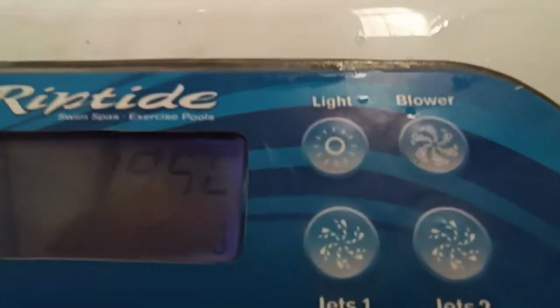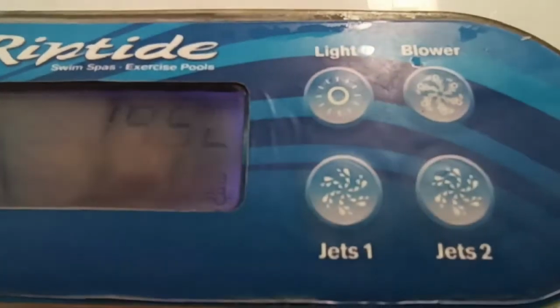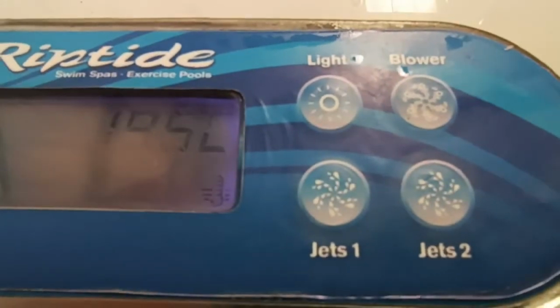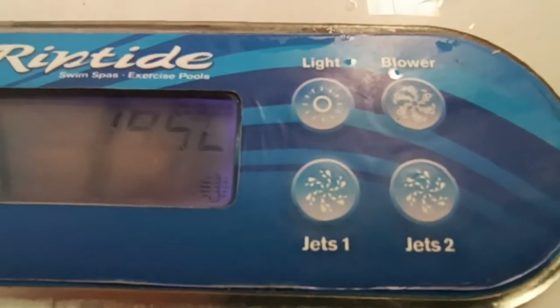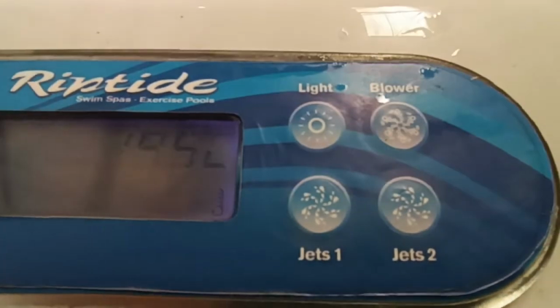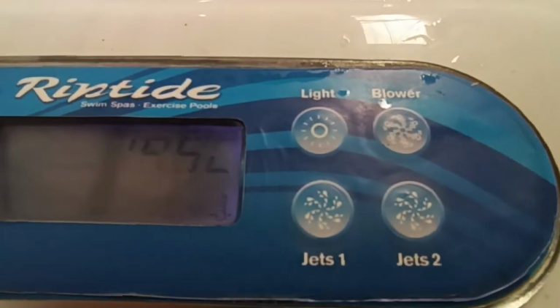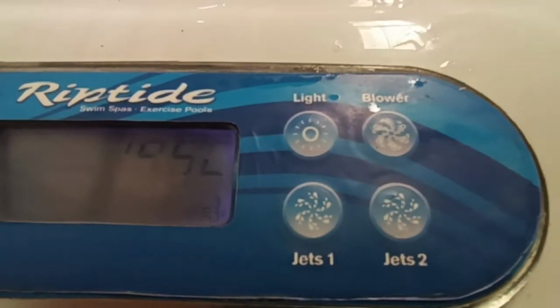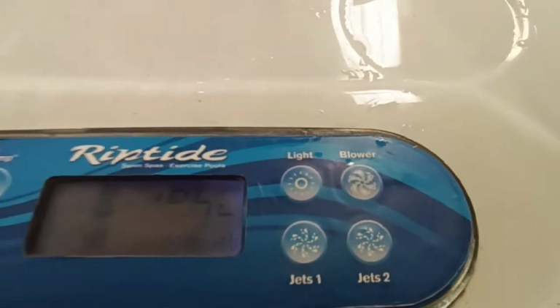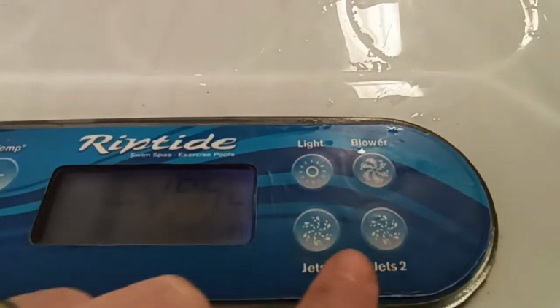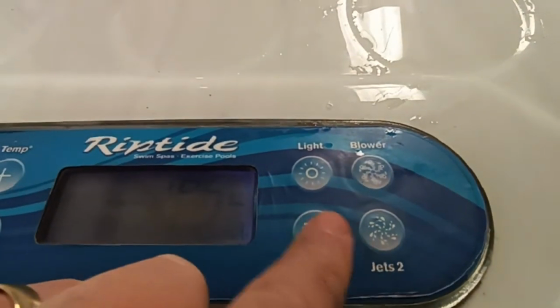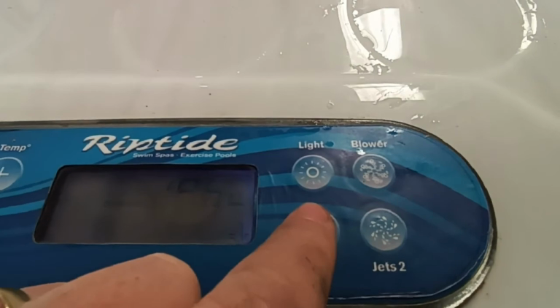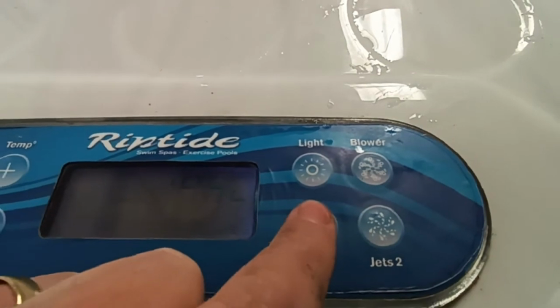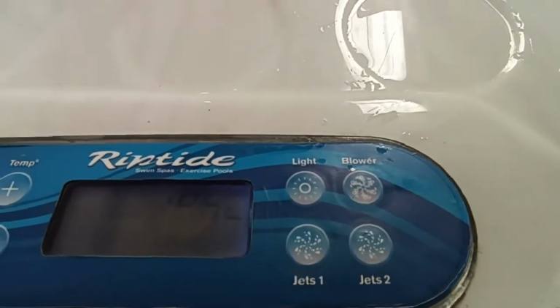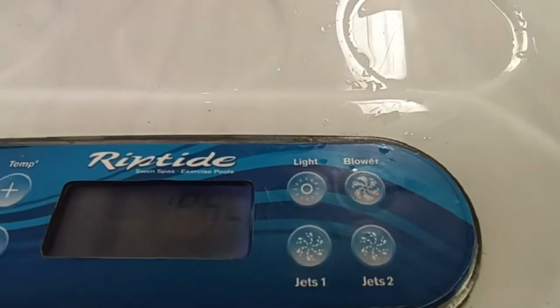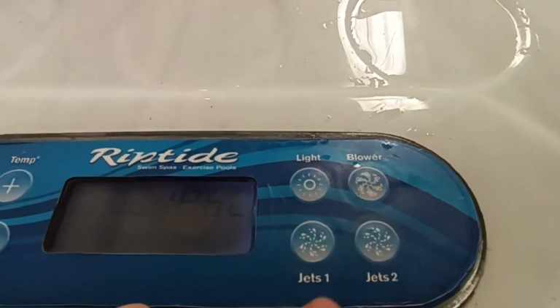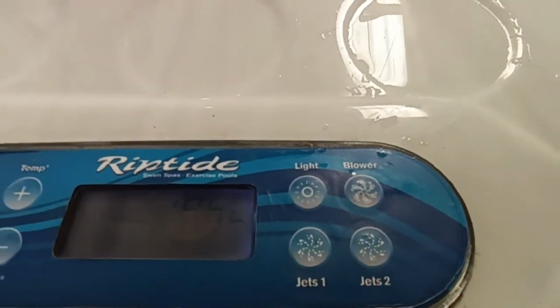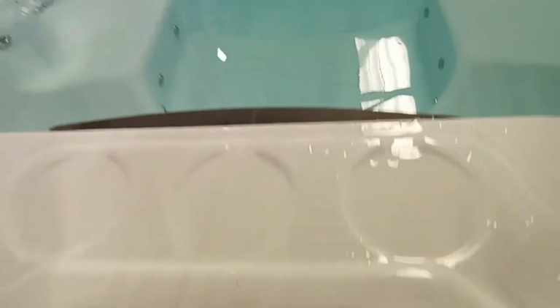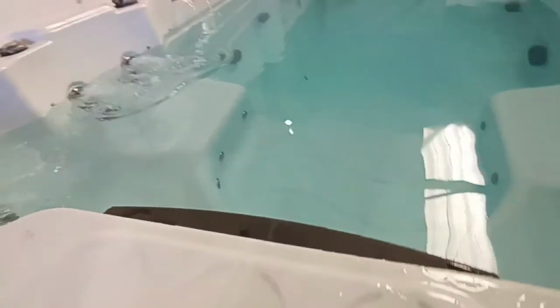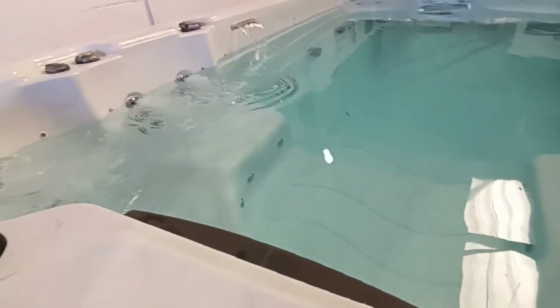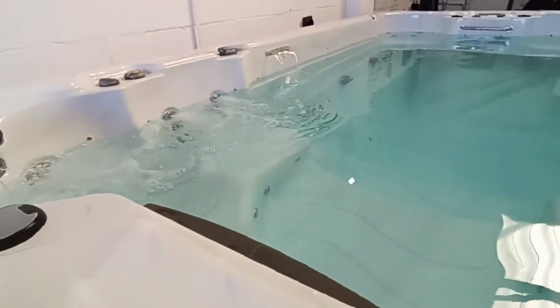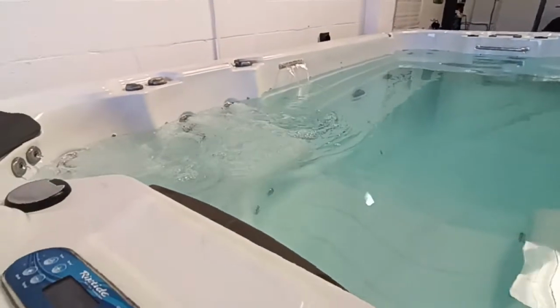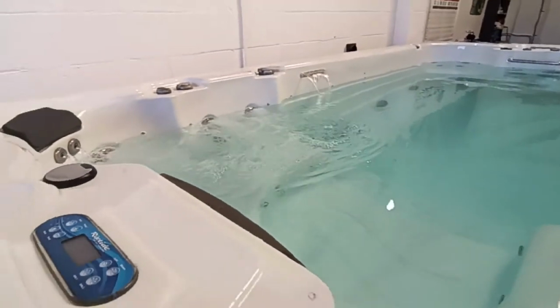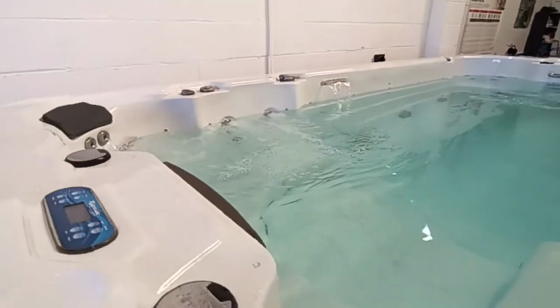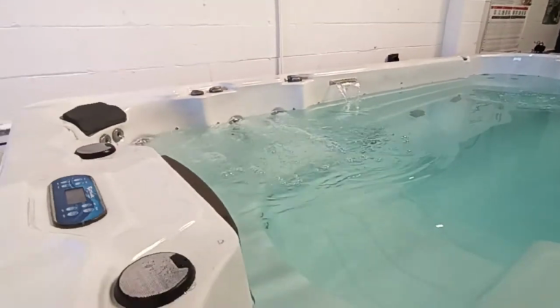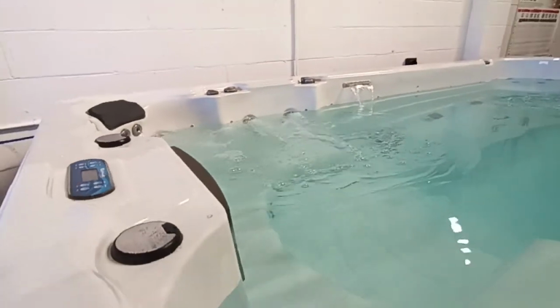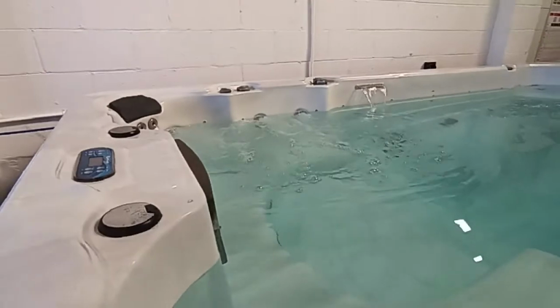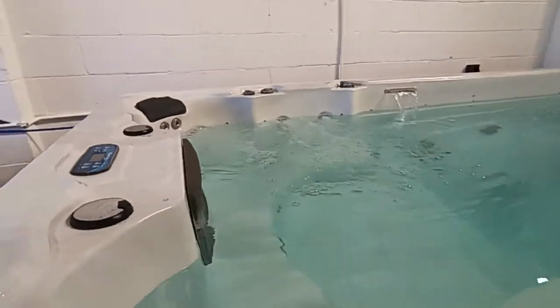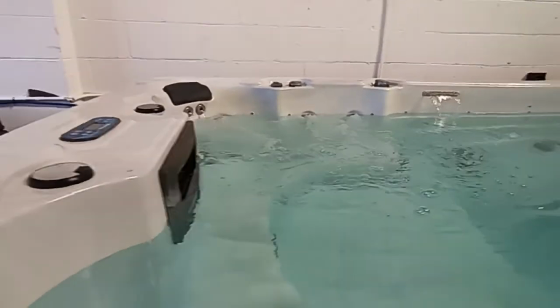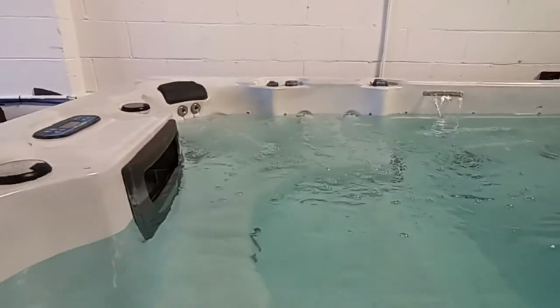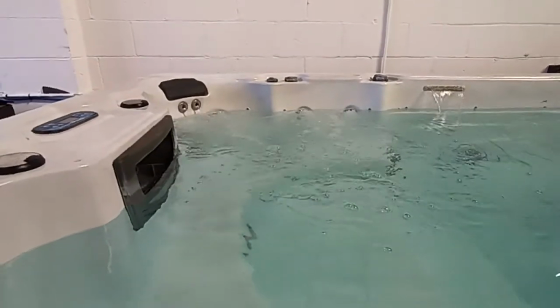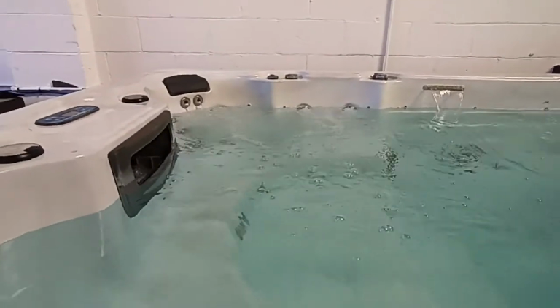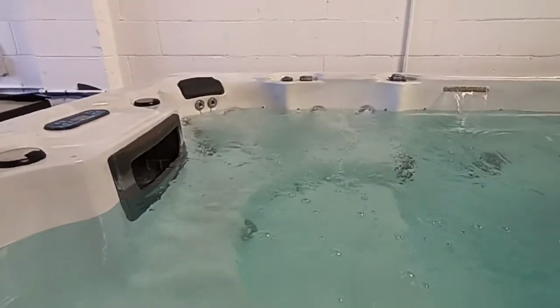You've got jets one, jets two and a blower. Jets one controls that side, so it's effectively just turning those two seats on.